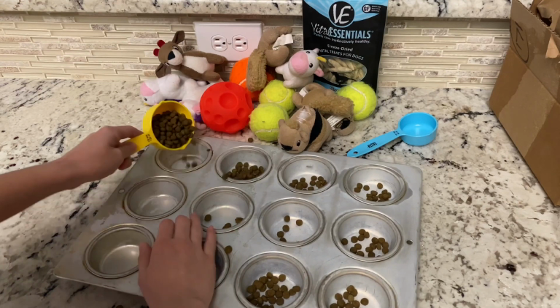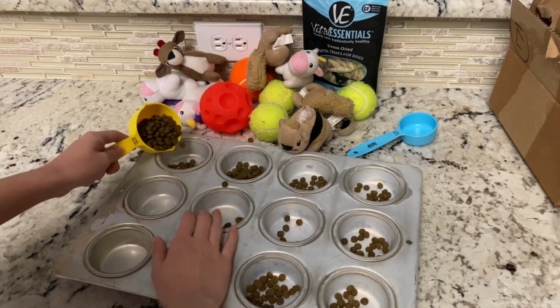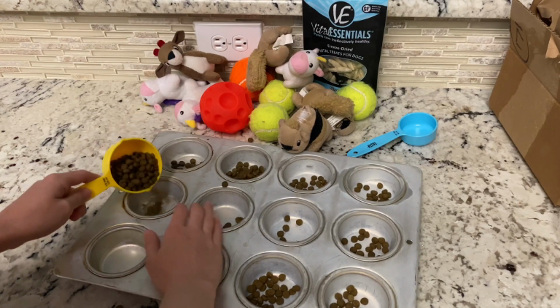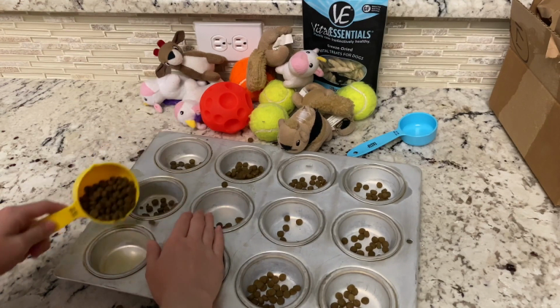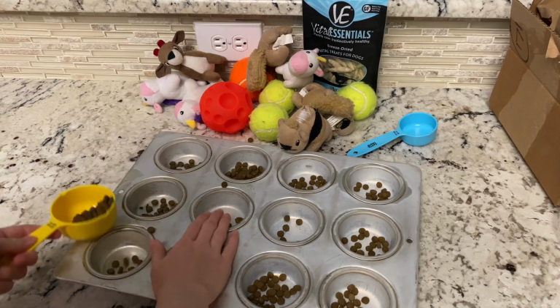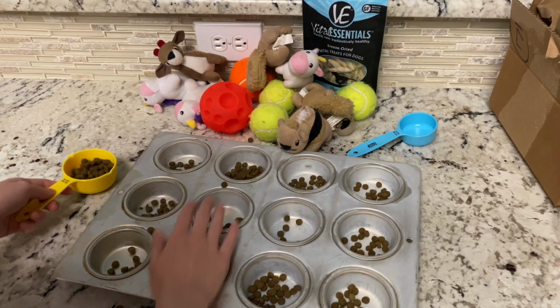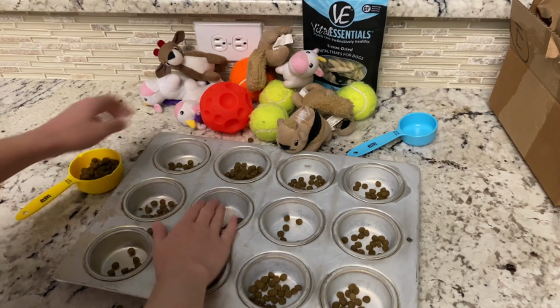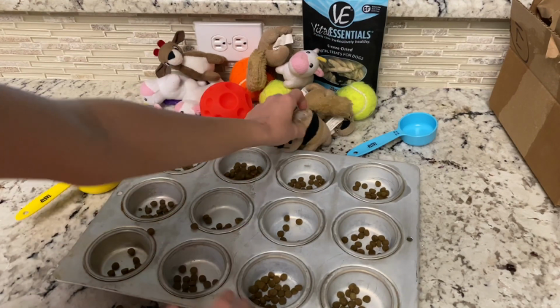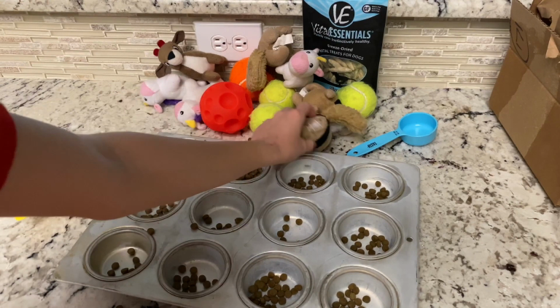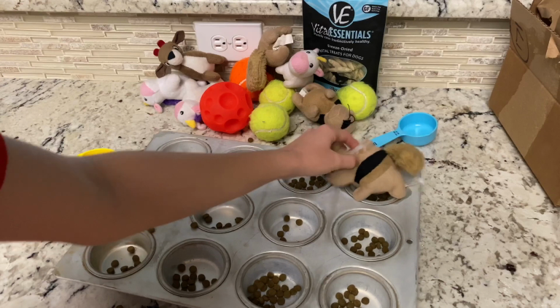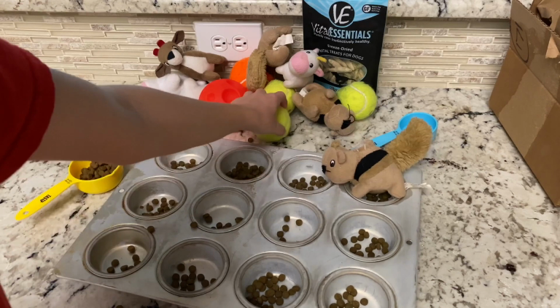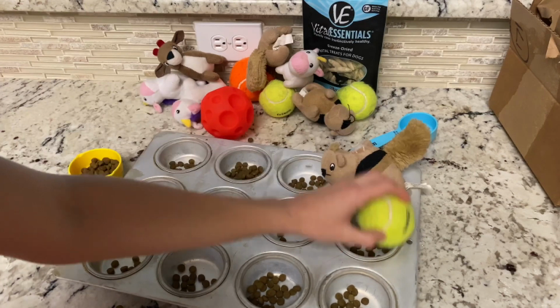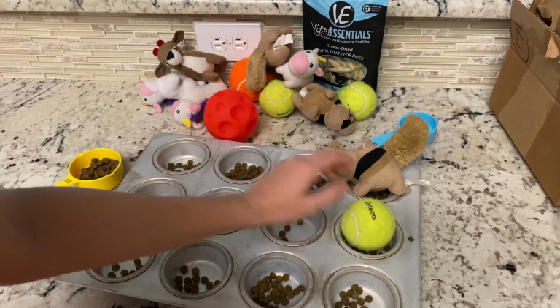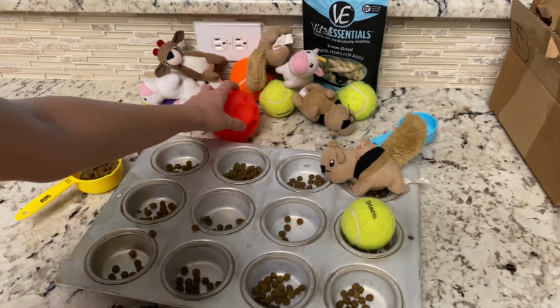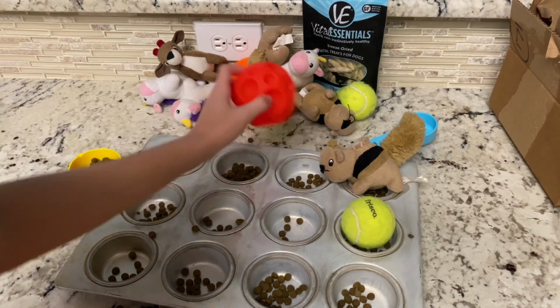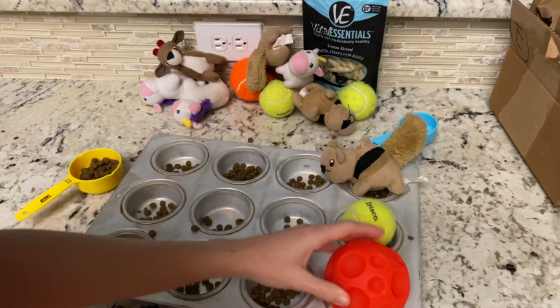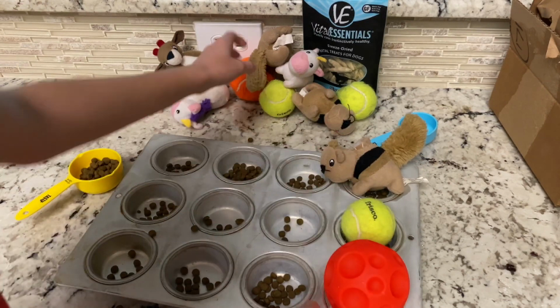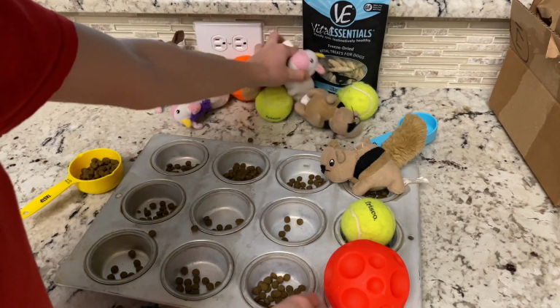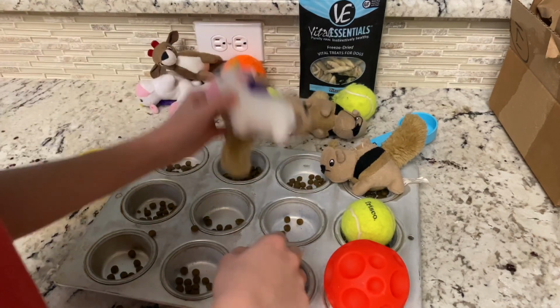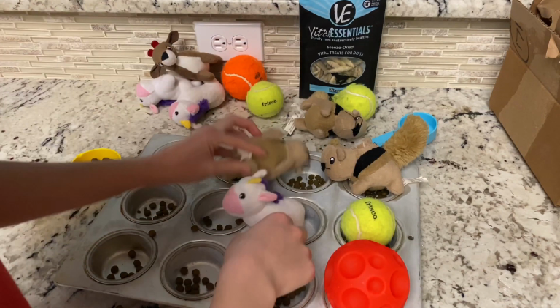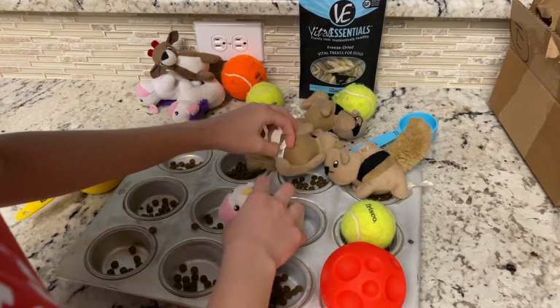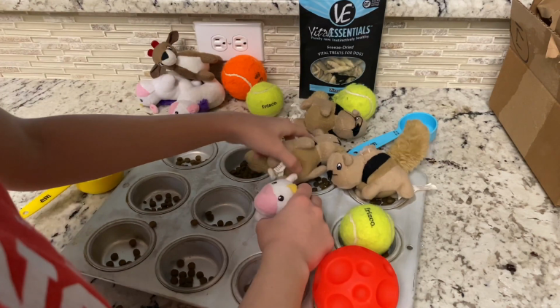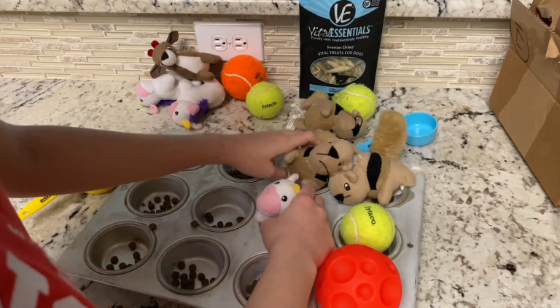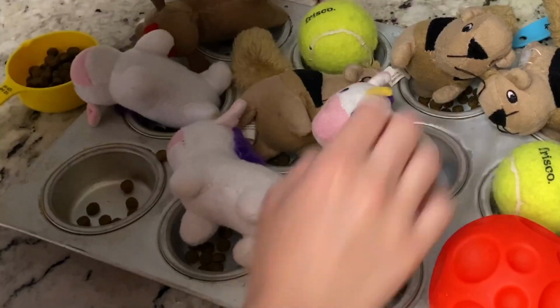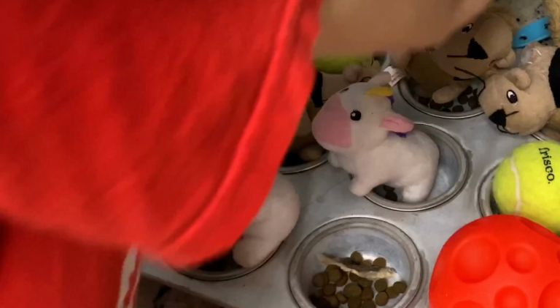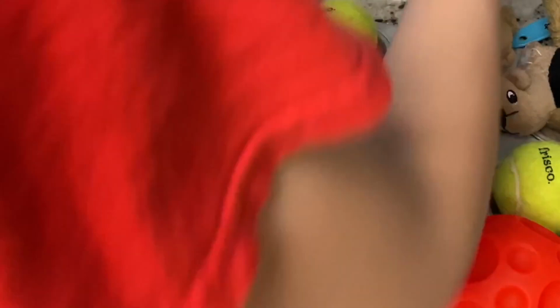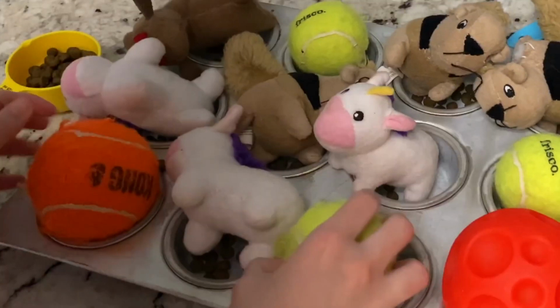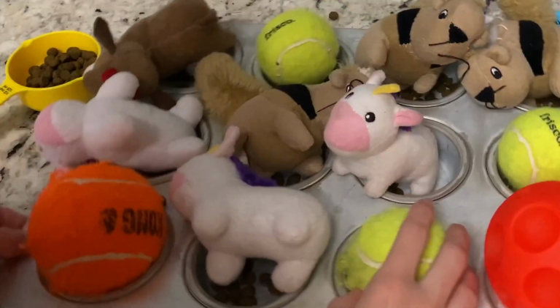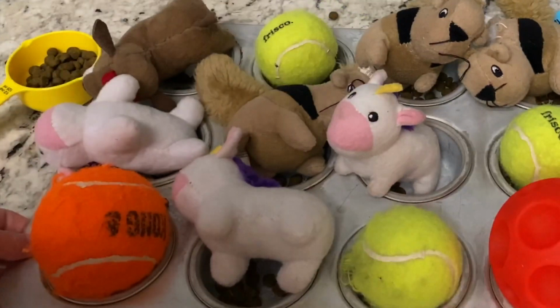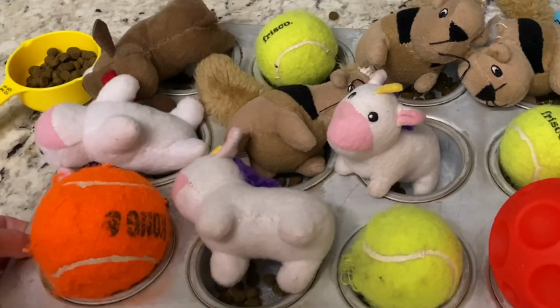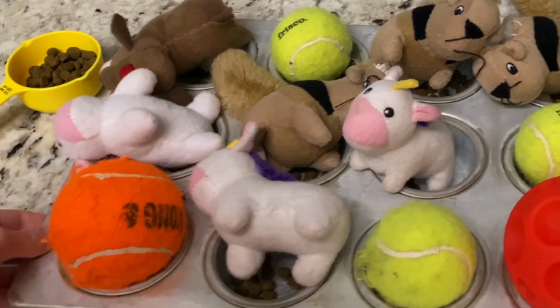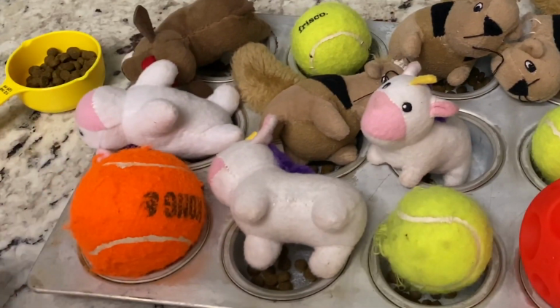Our second activity involves a muffin tin and some toys. Simply fill up the cups with kibble or treats and cover the holes with tennis balls, small toys, whatever you have around the house. You can be really creative with this one.